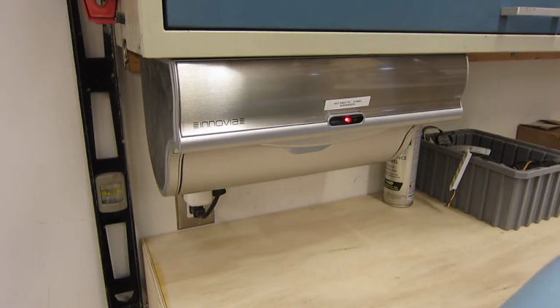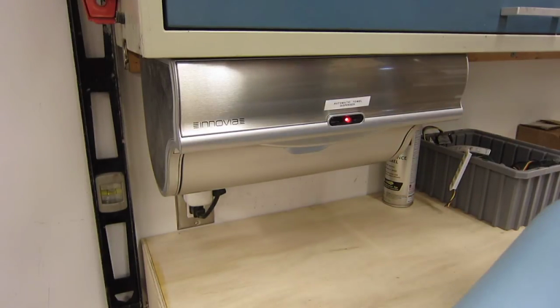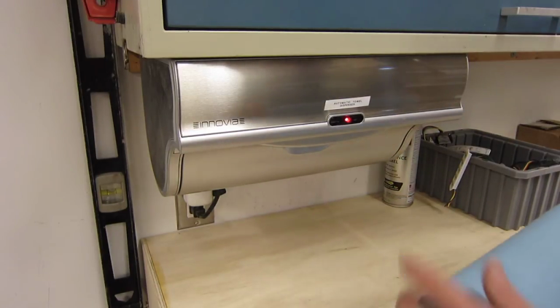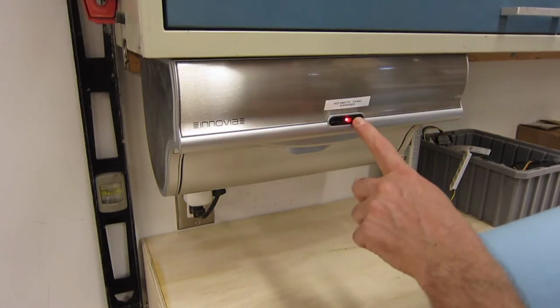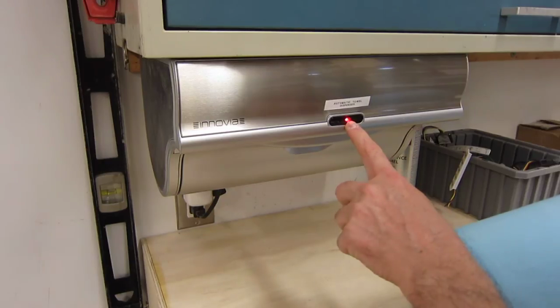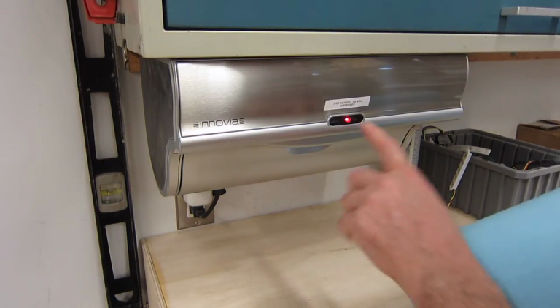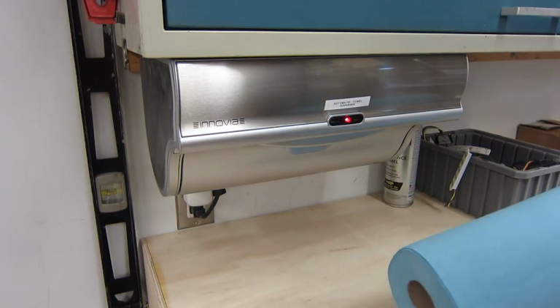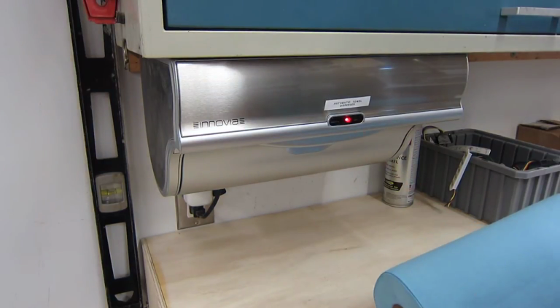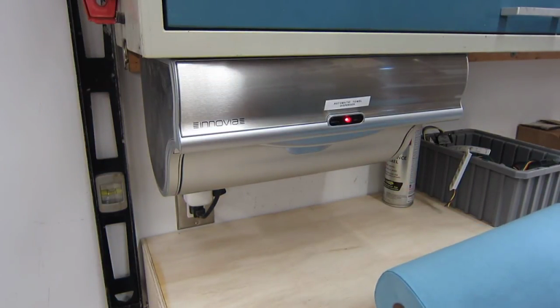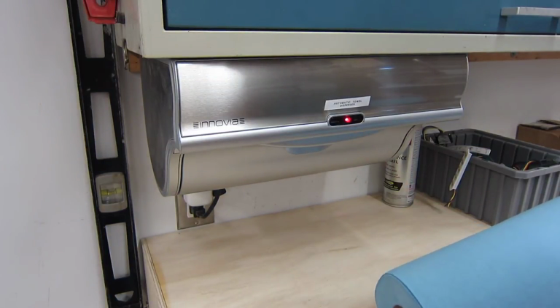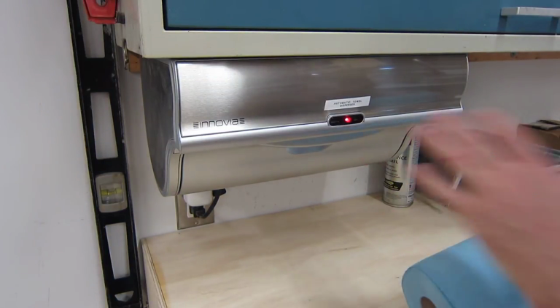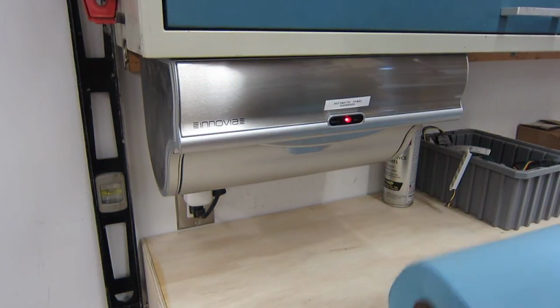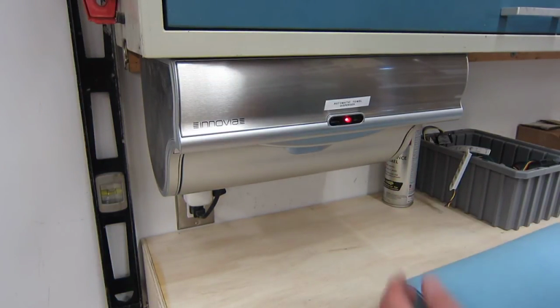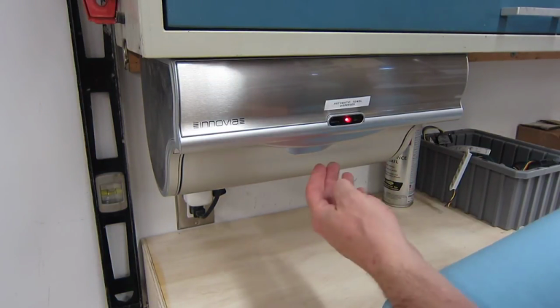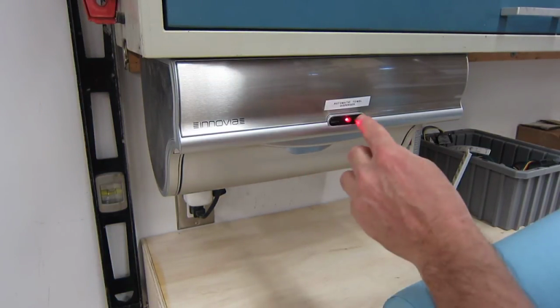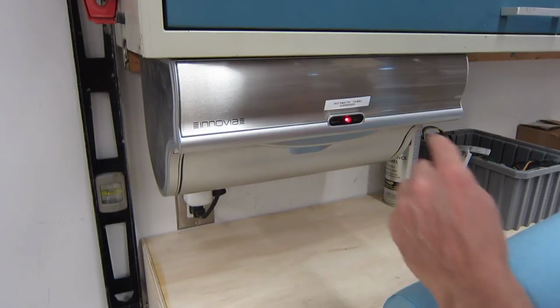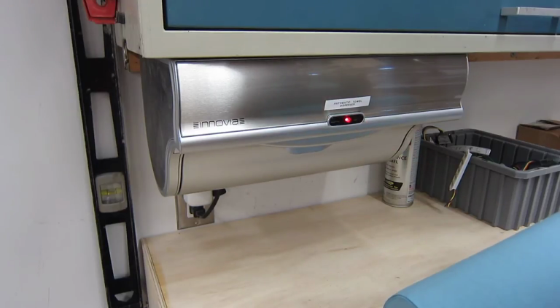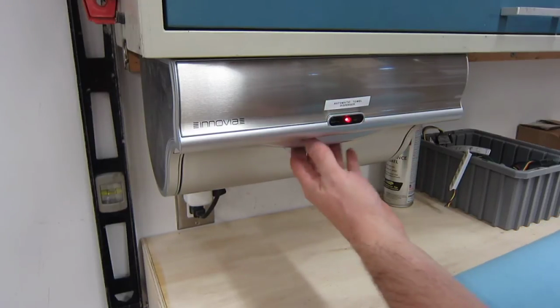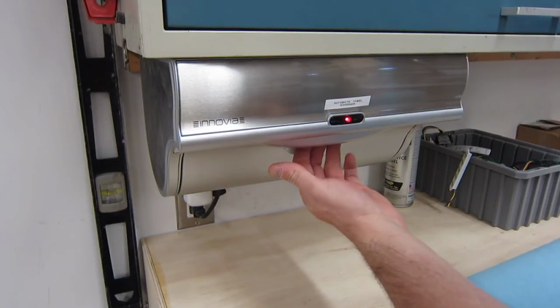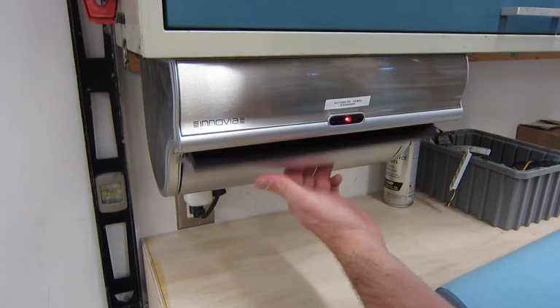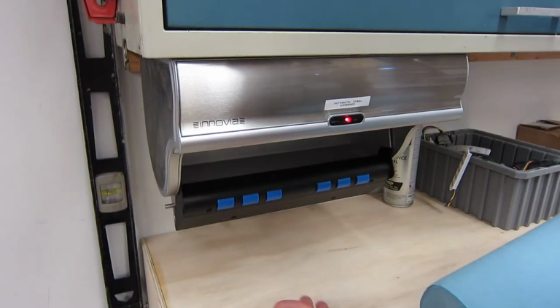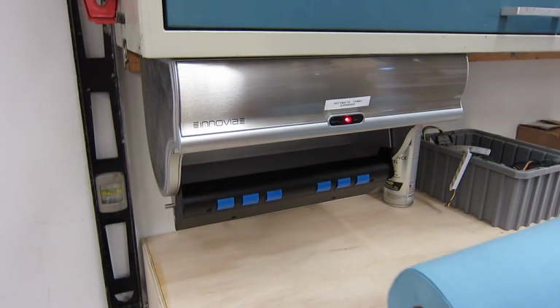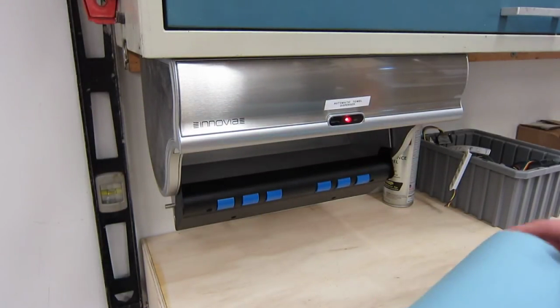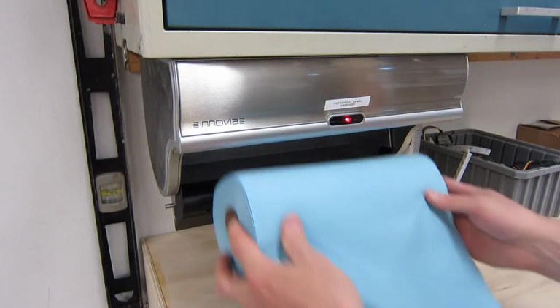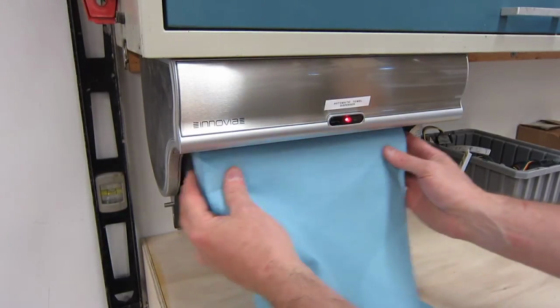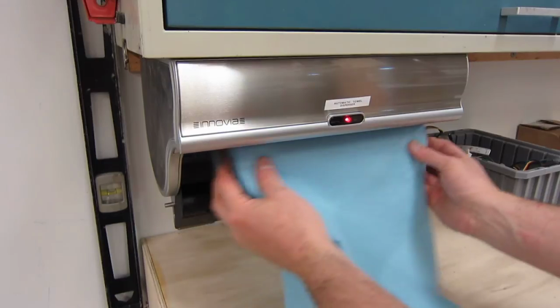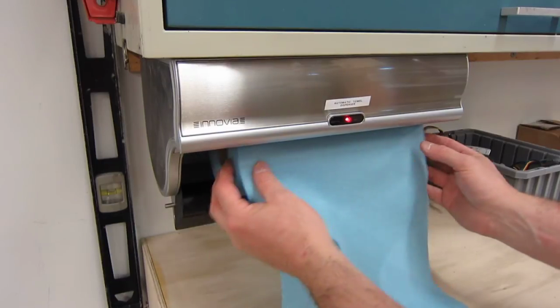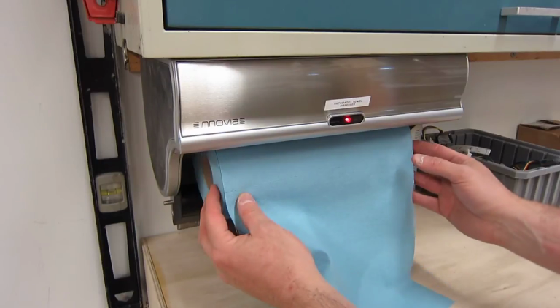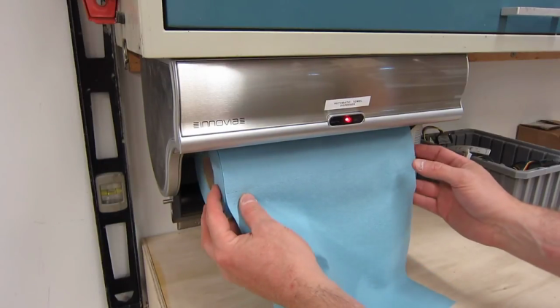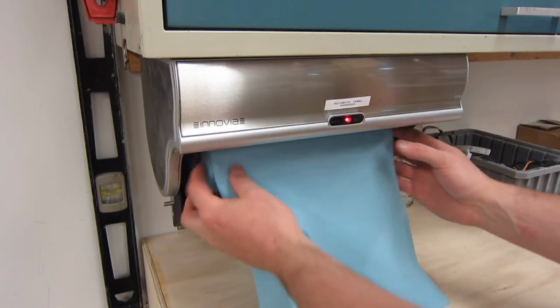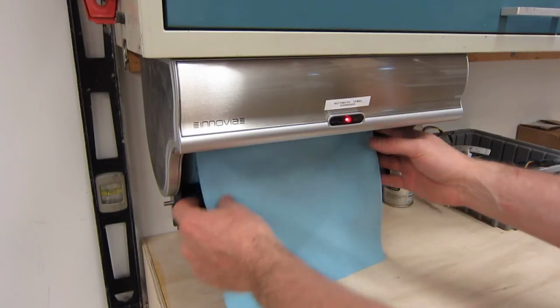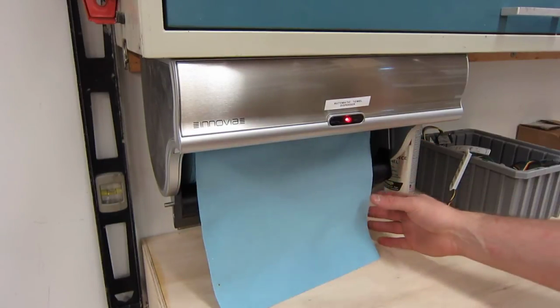Now to load it, you can see that it's got a red light indicating that it's out of paper towels. Normally this light would not be on, so we'll go ahead and reach under here, pull it down, and you can see in here that there's space for plenty of large paper towels.